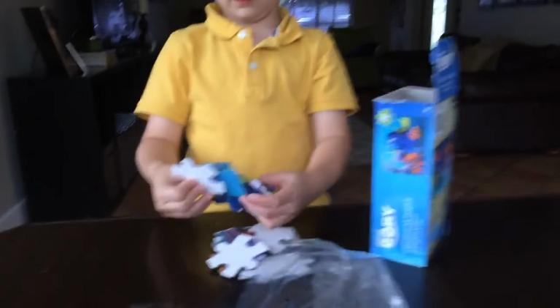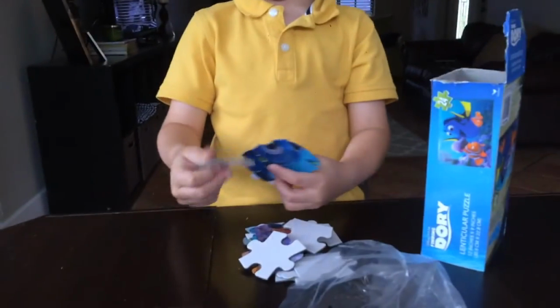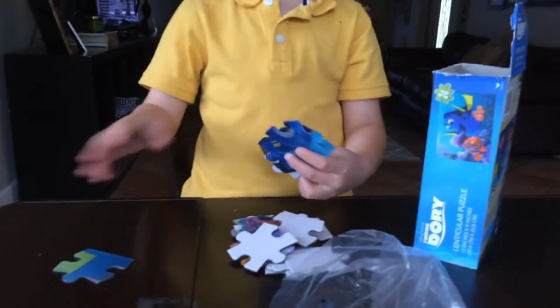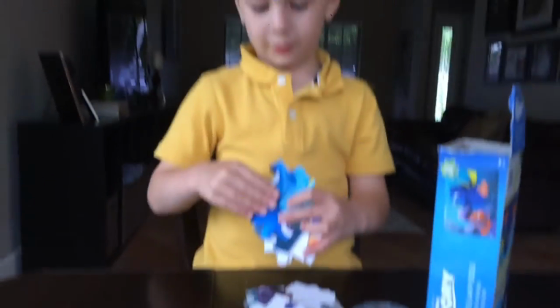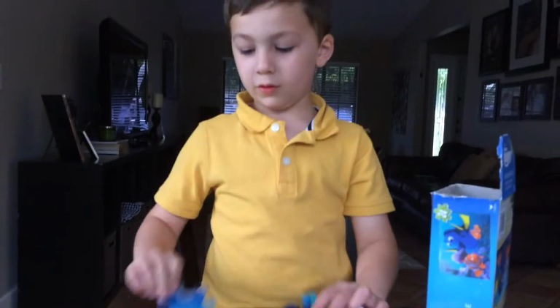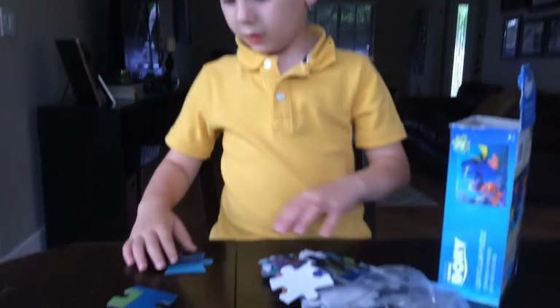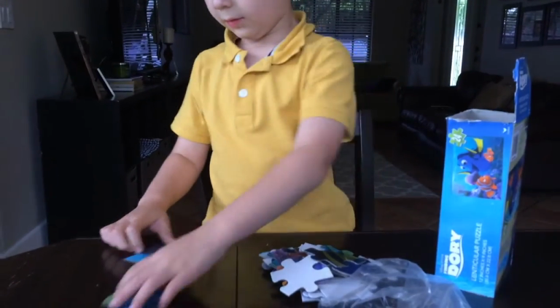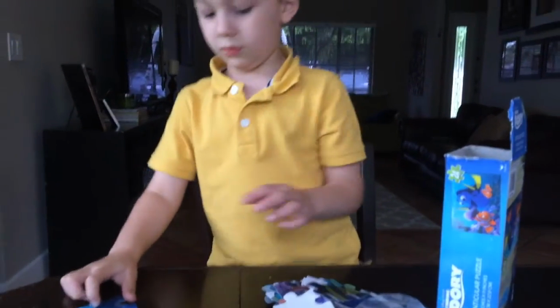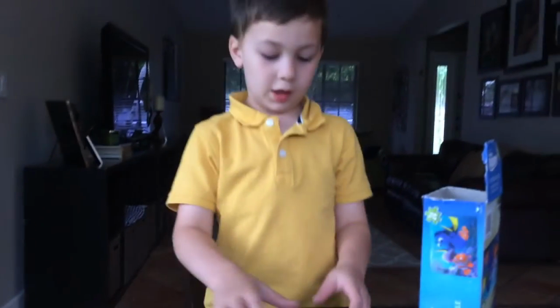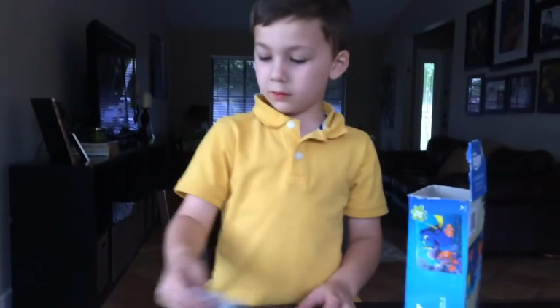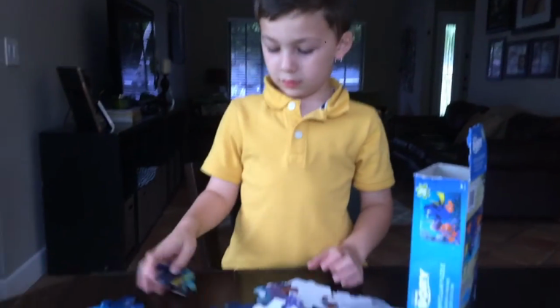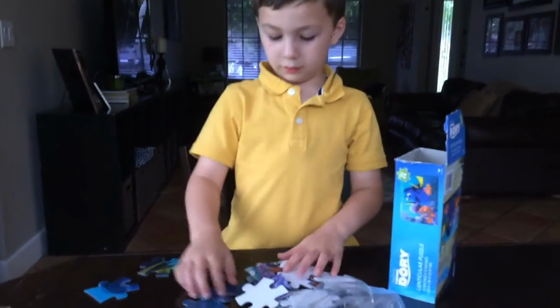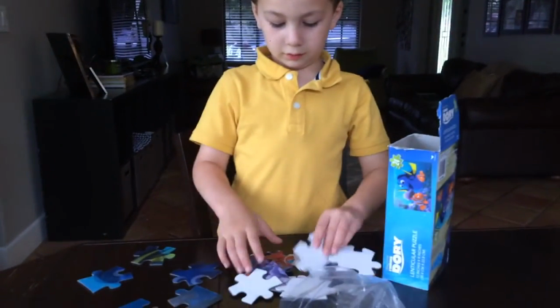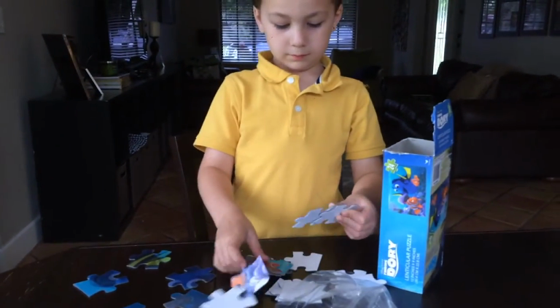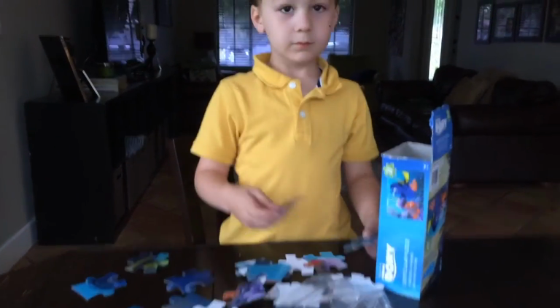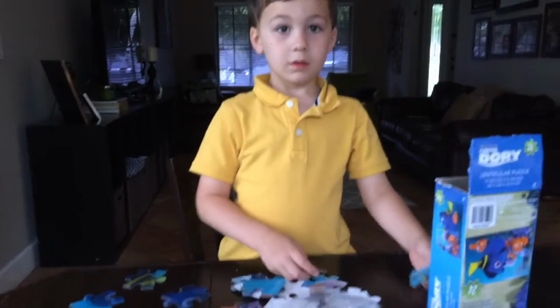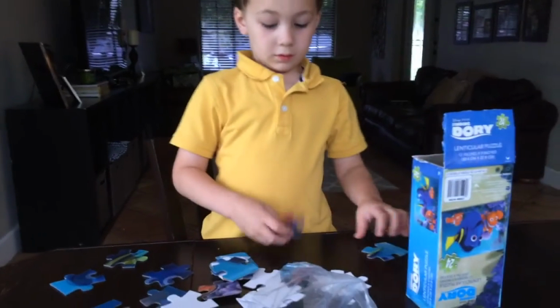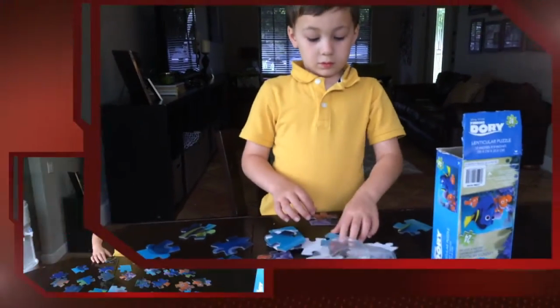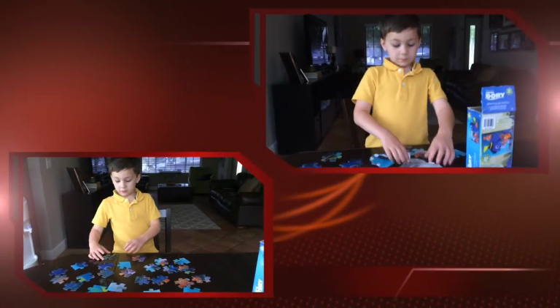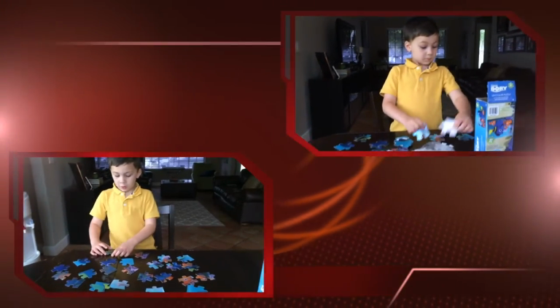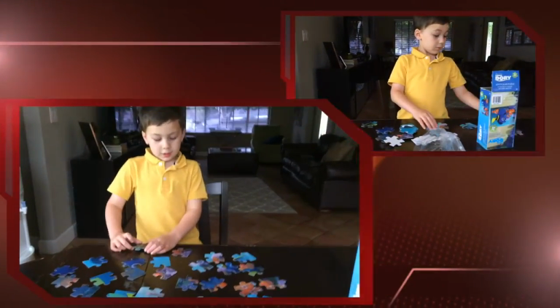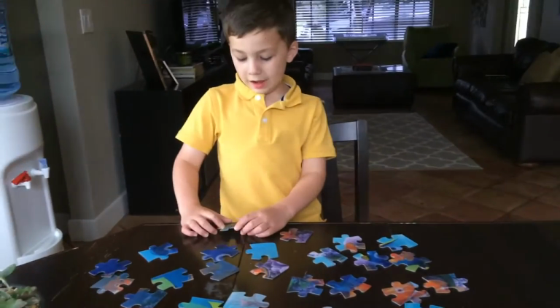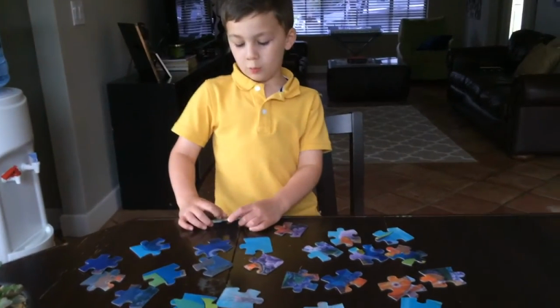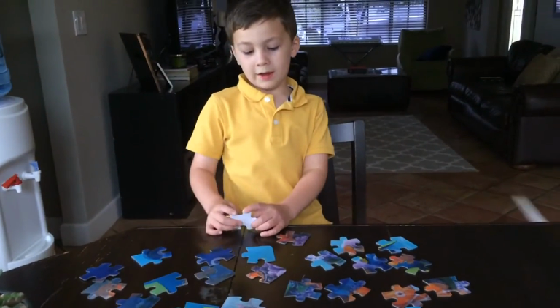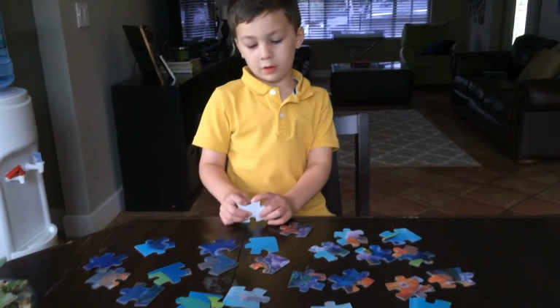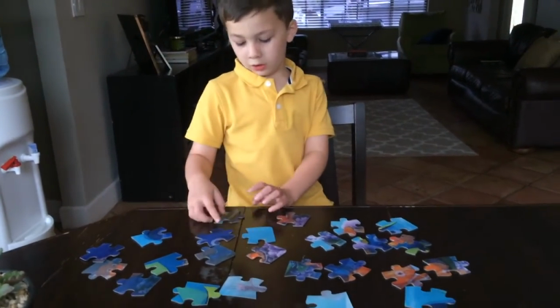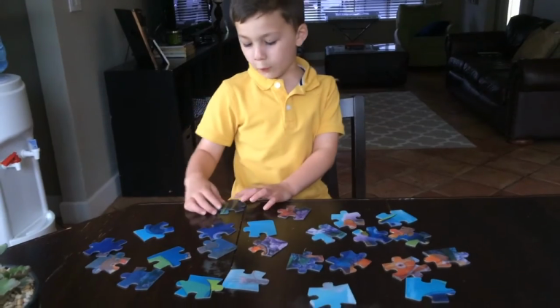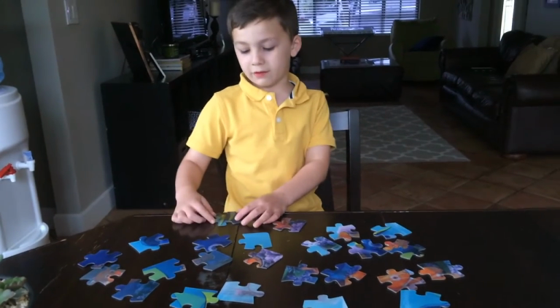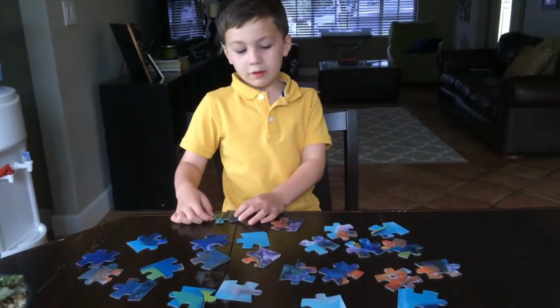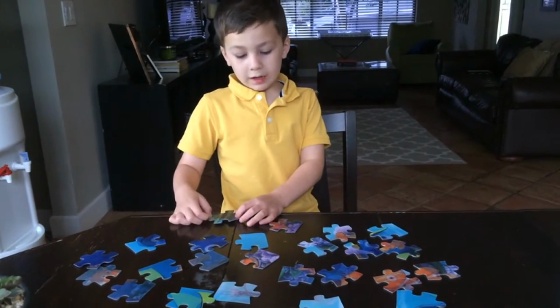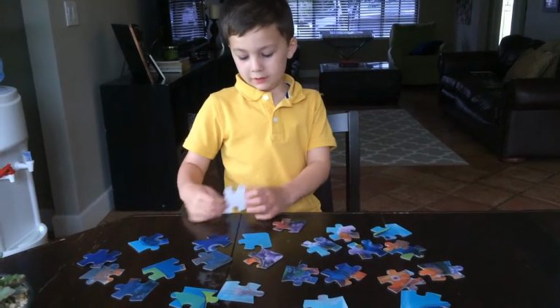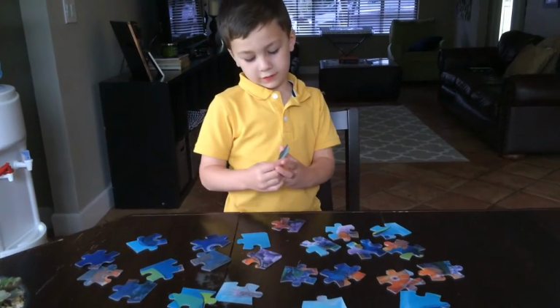Wow, this is a lot of pieces. So now we have our 24 pieces and as you can see,